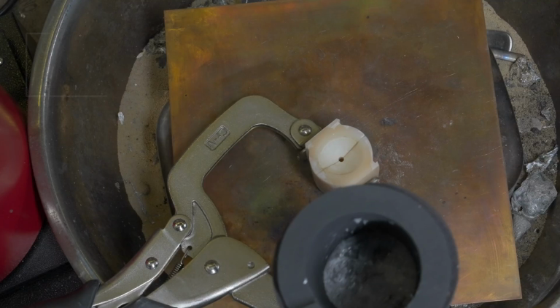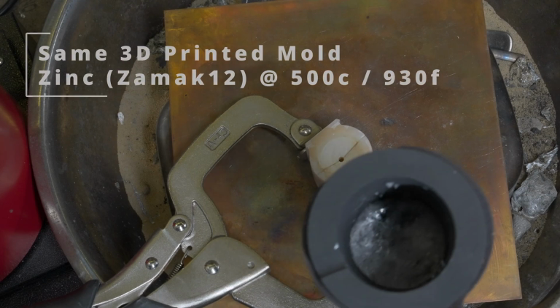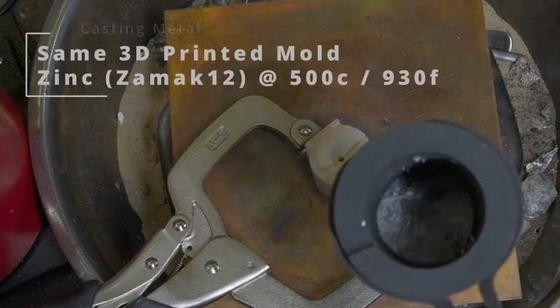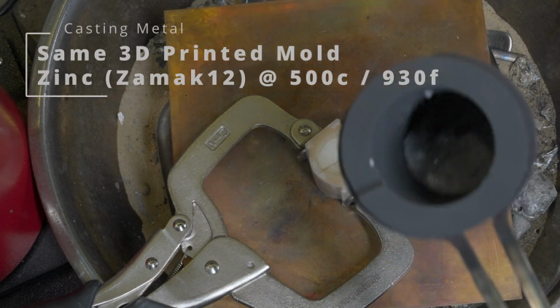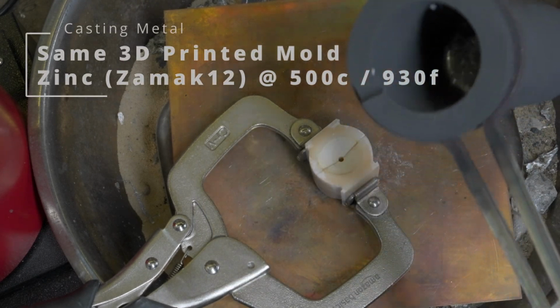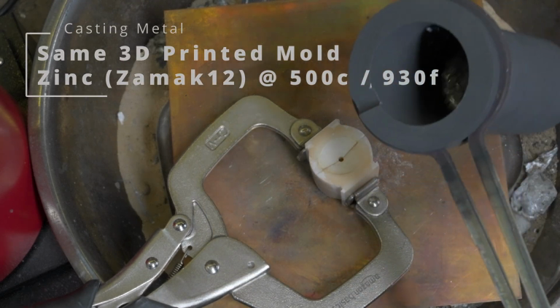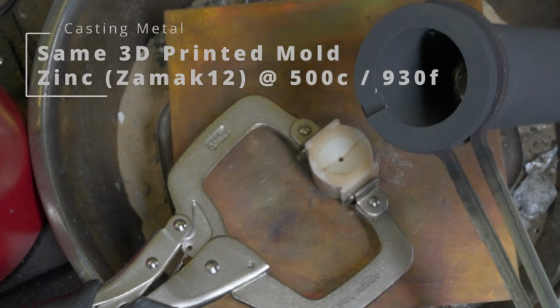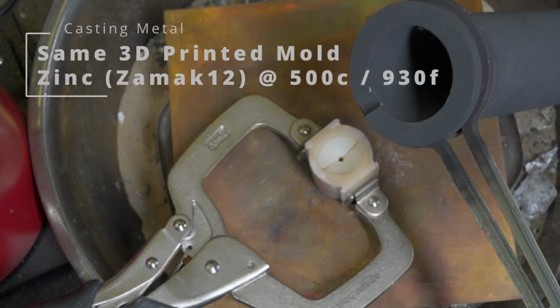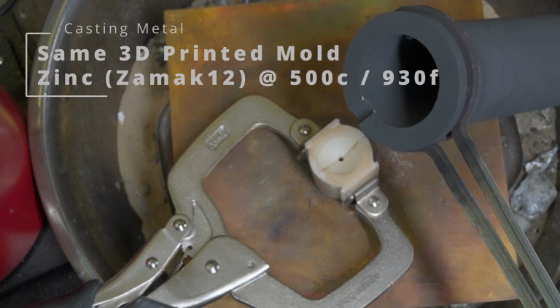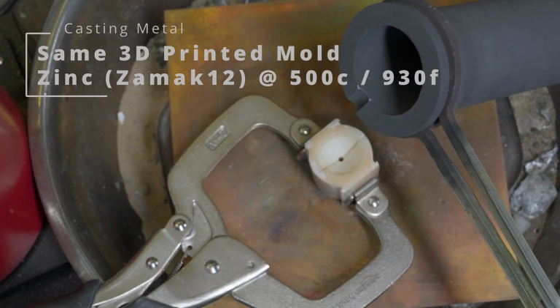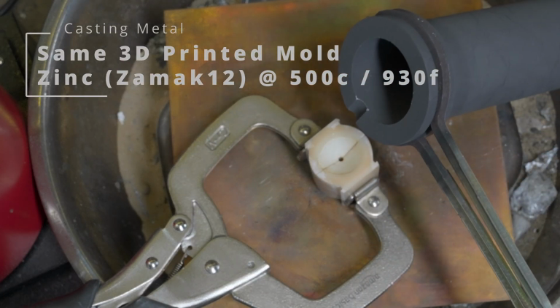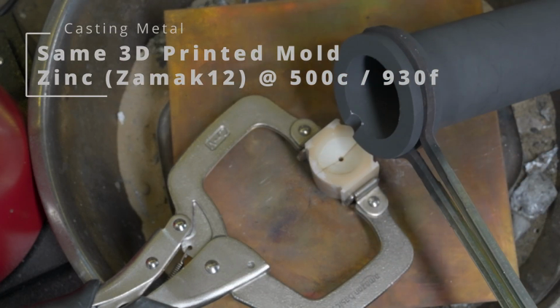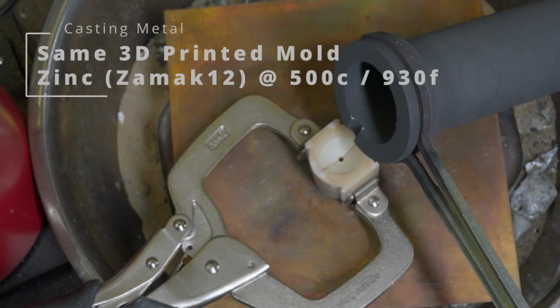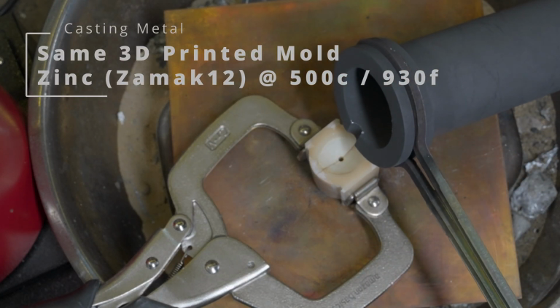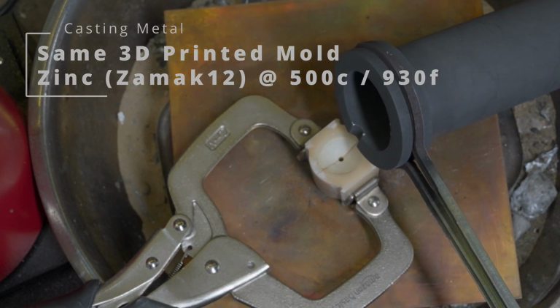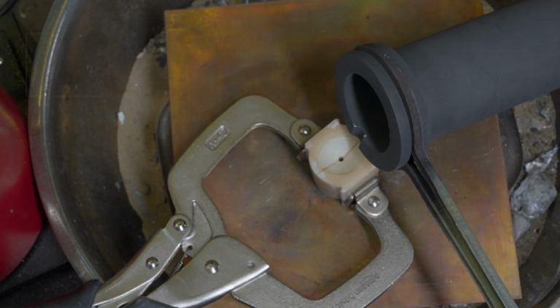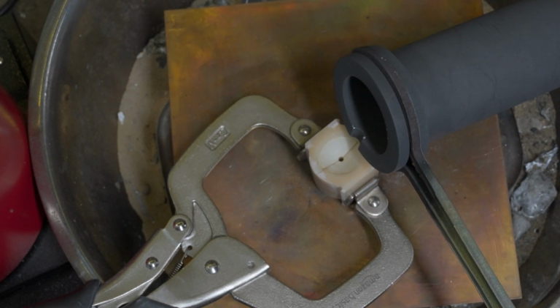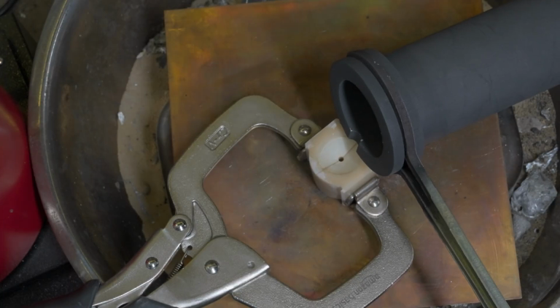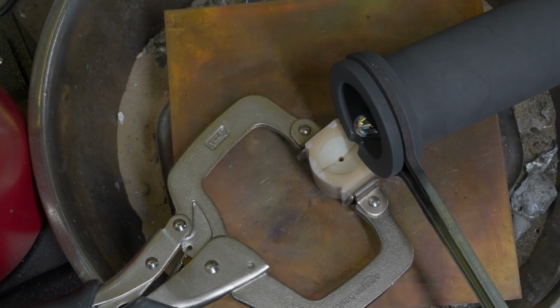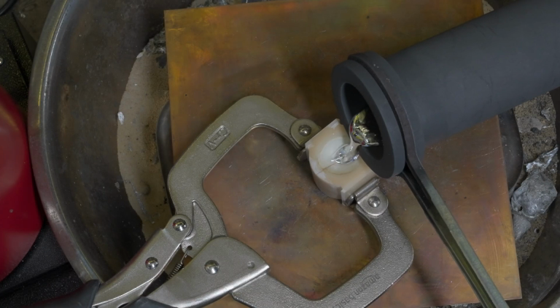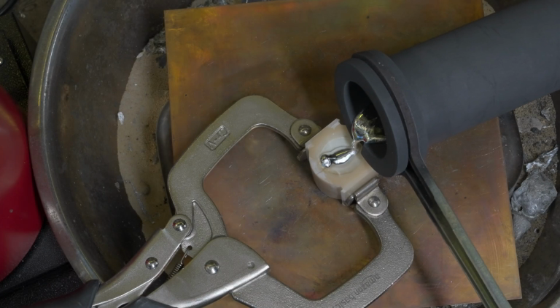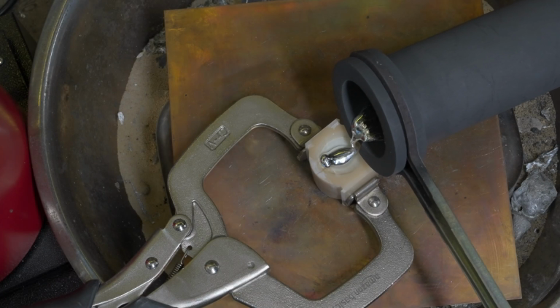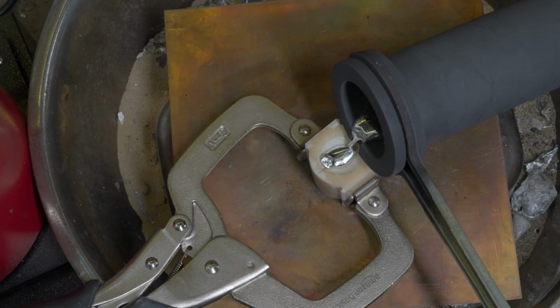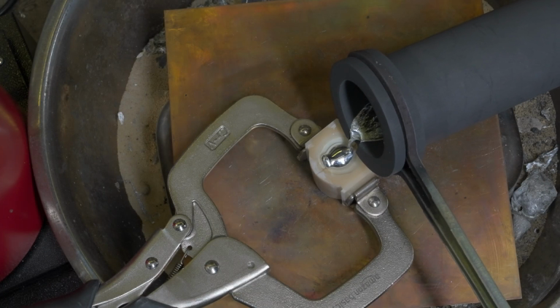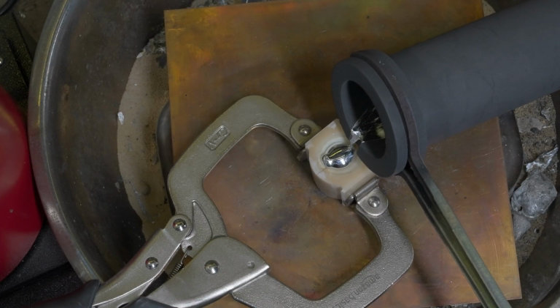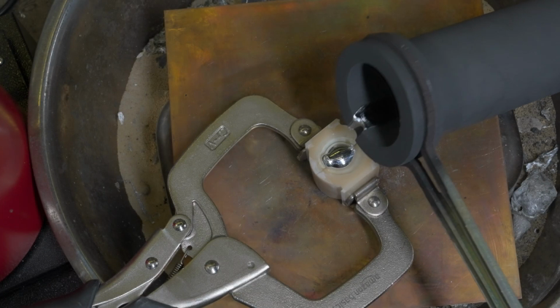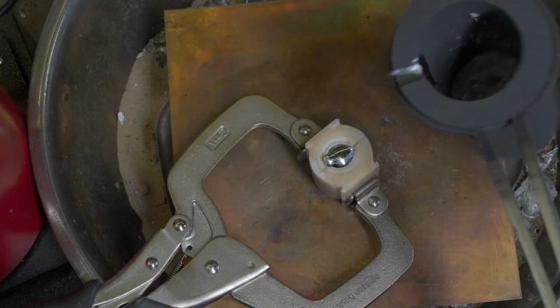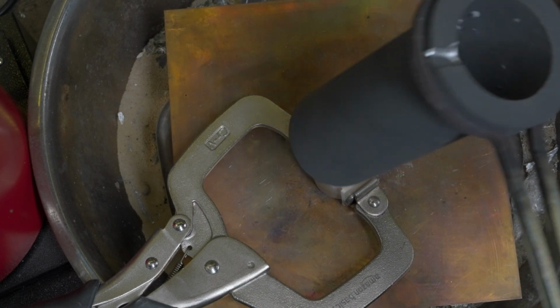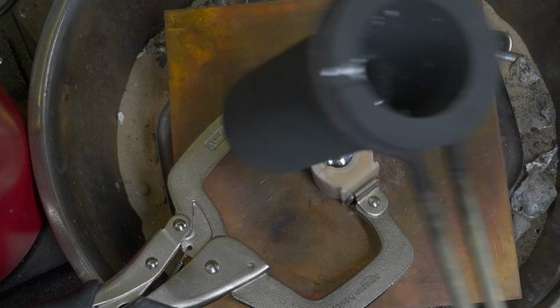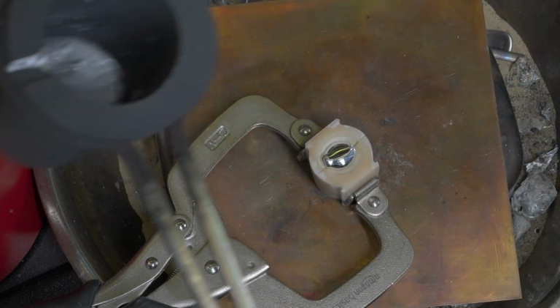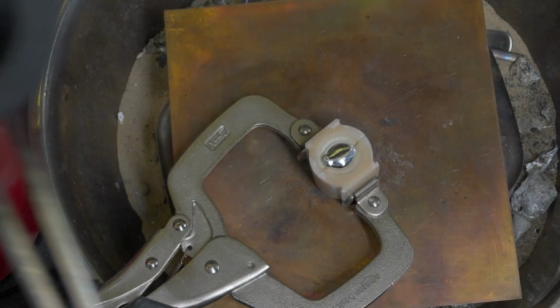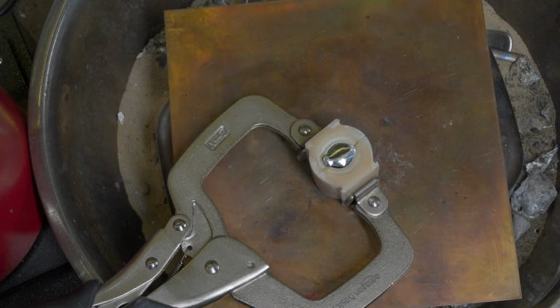OK, here we are pouring zinc at 500 degrees to create a spinning top. Let's see how that one goes.